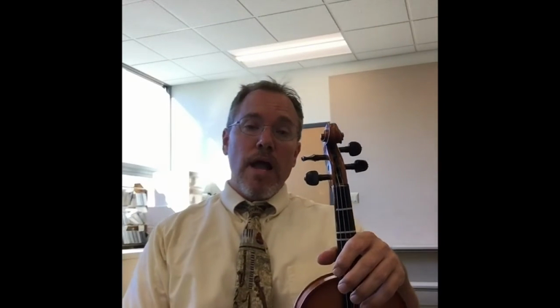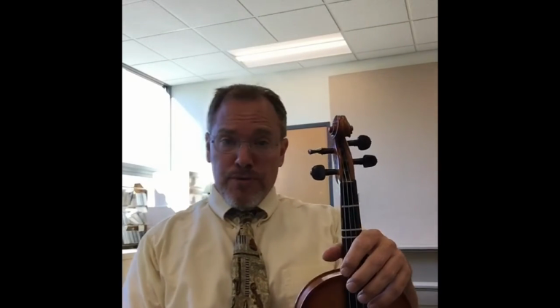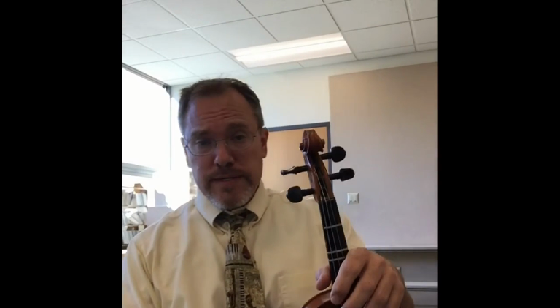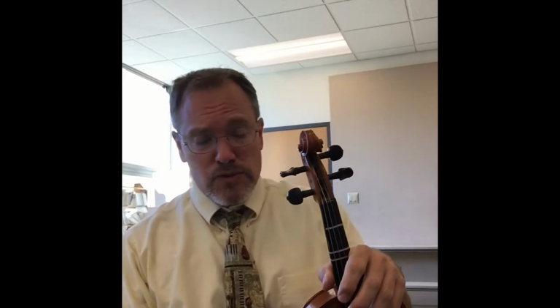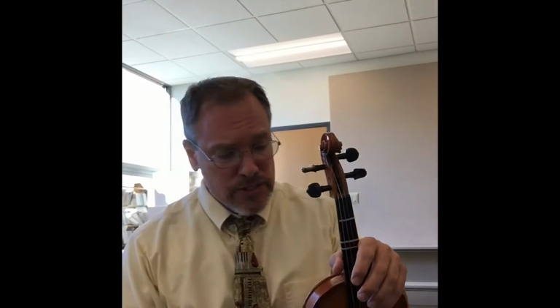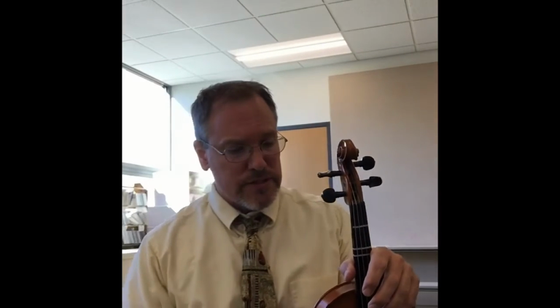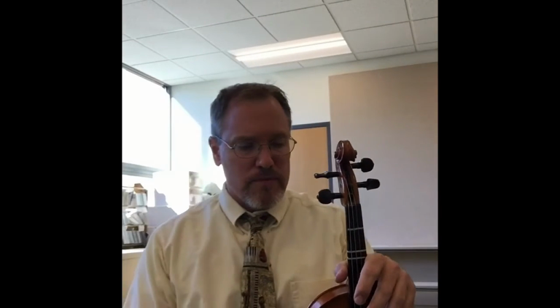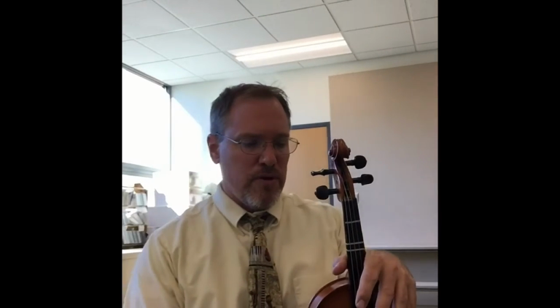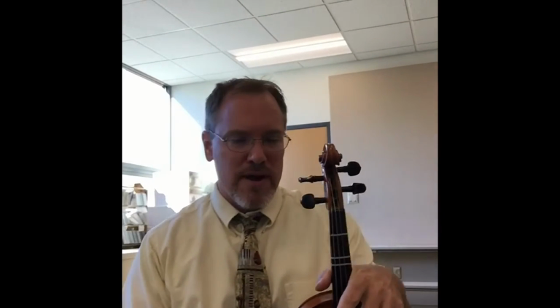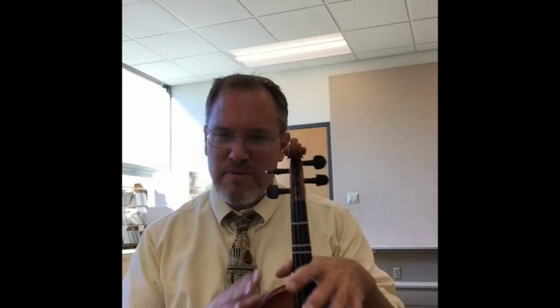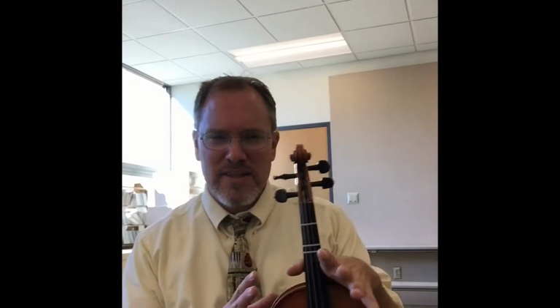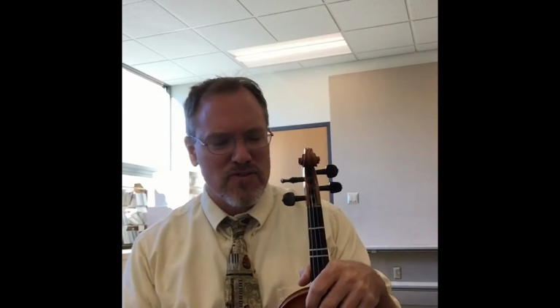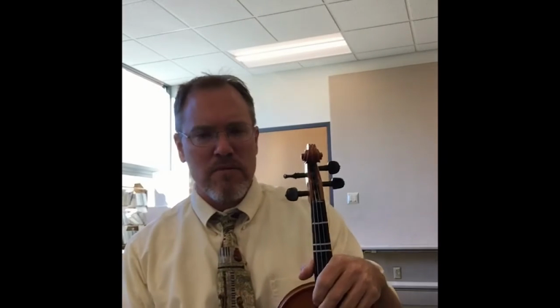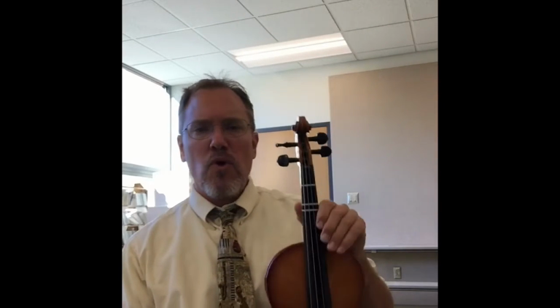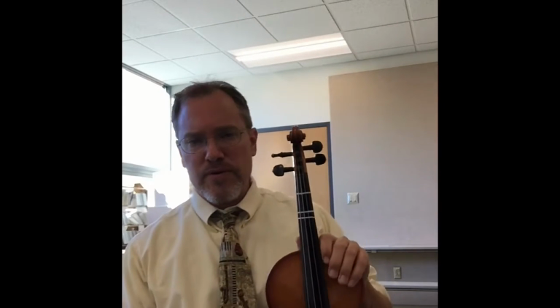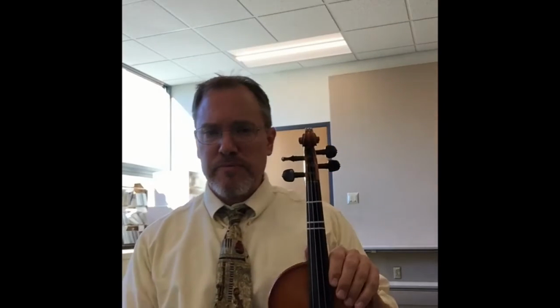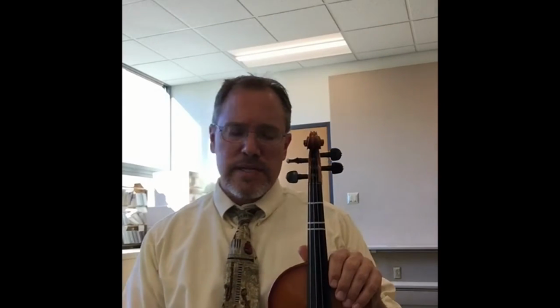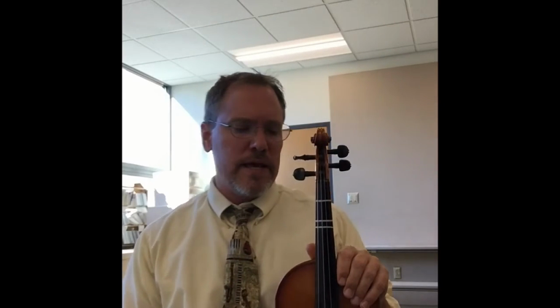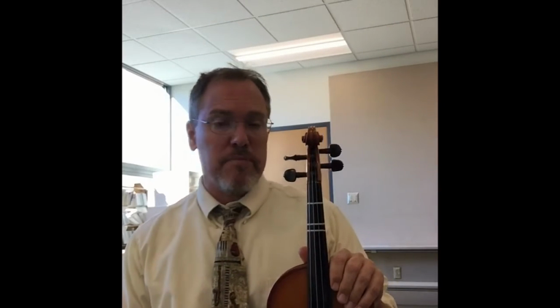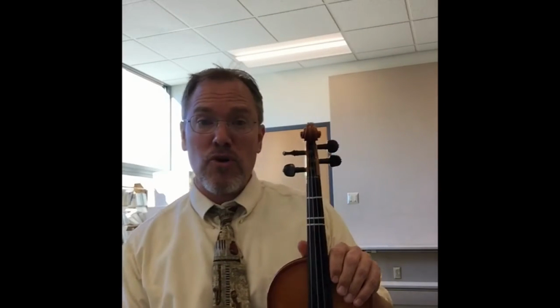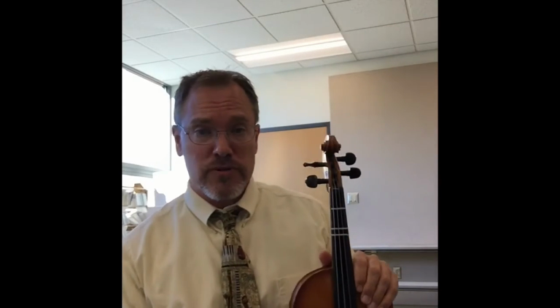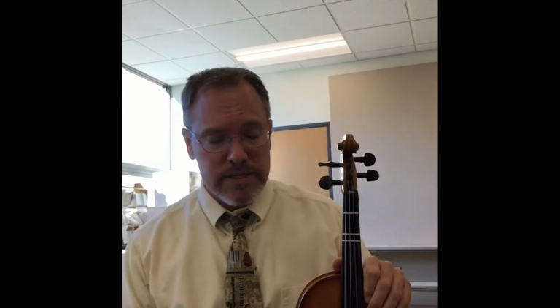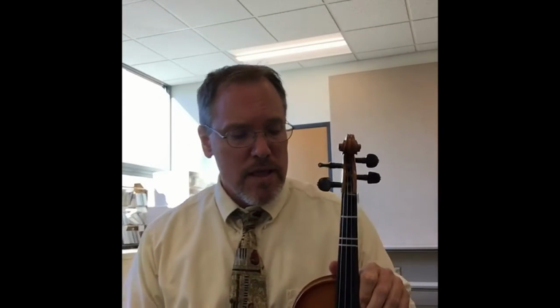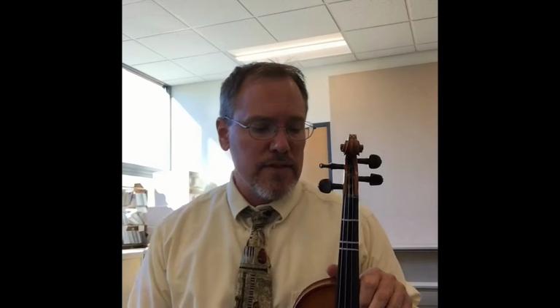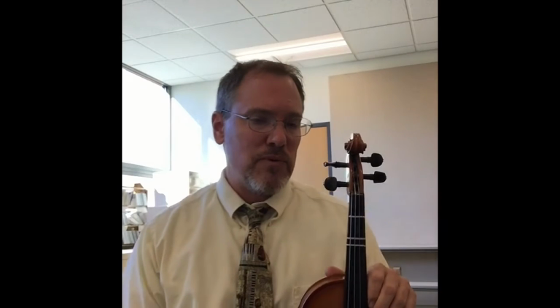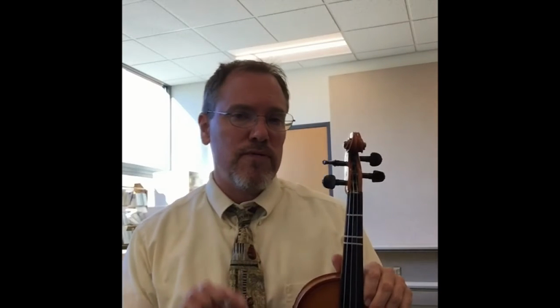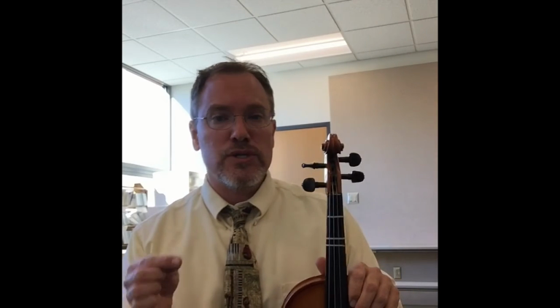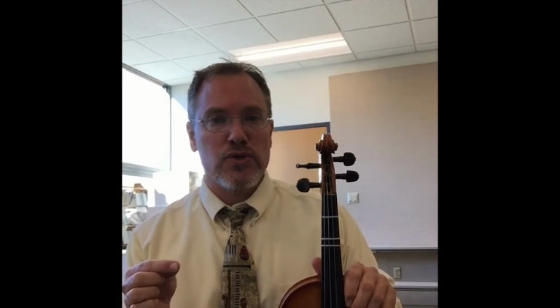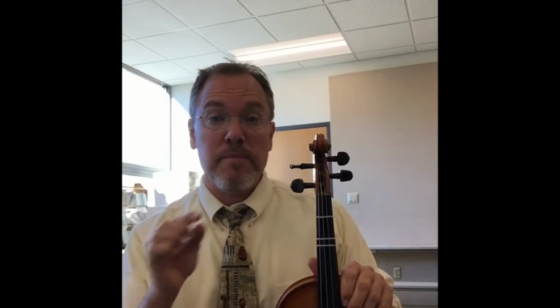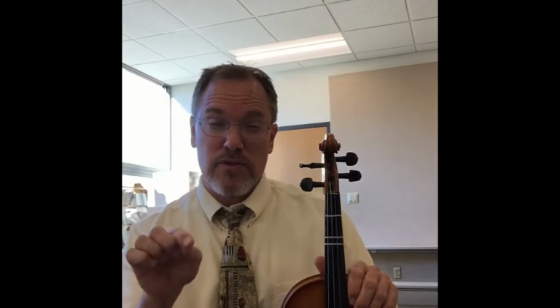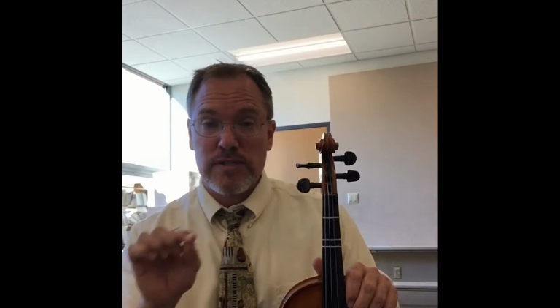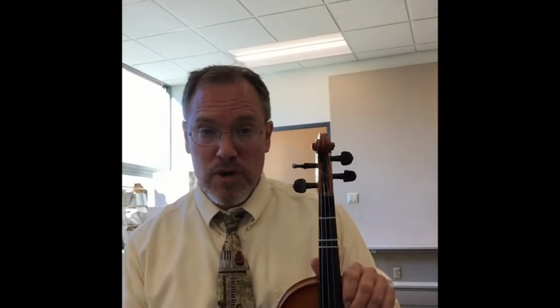Hello third grade string students. I hope you're really getting used to holding your instrument and playing your open strings. This week we look forward to hearing the songs that you wrote.